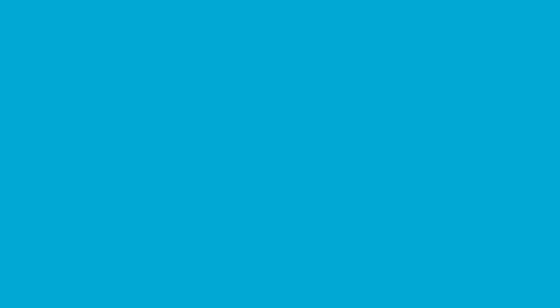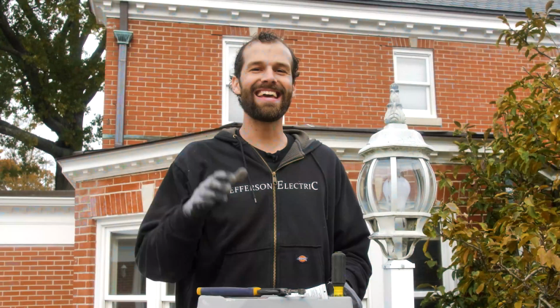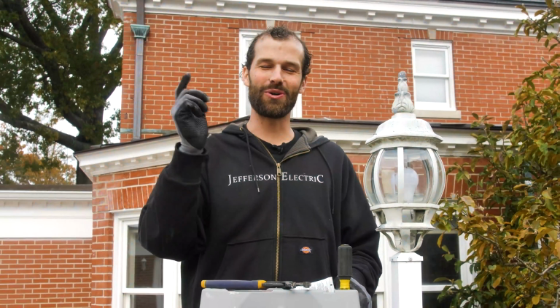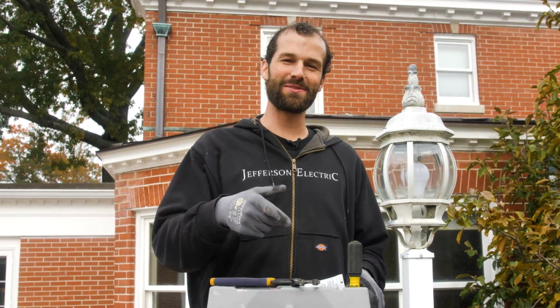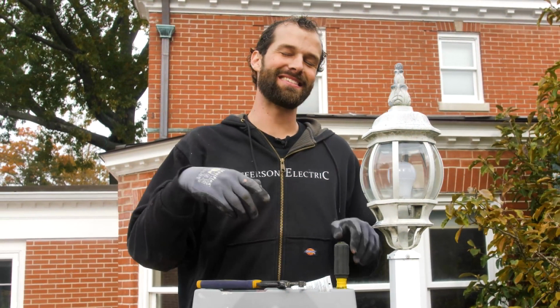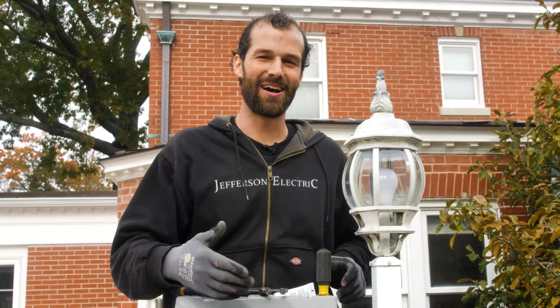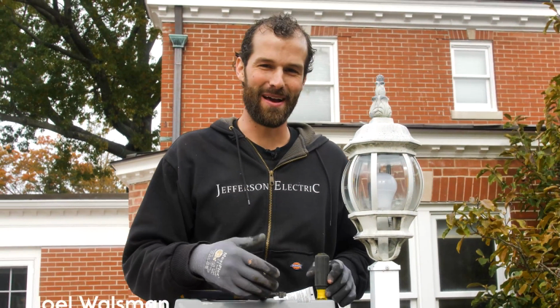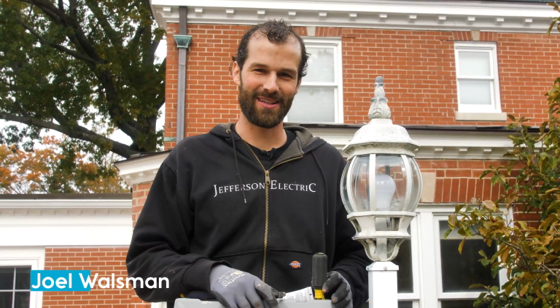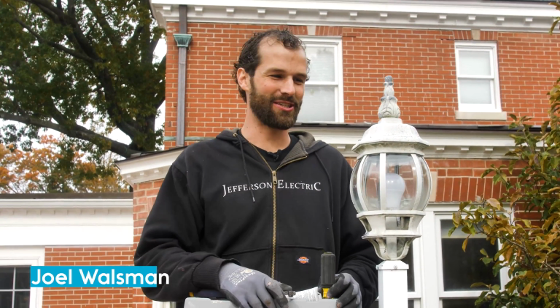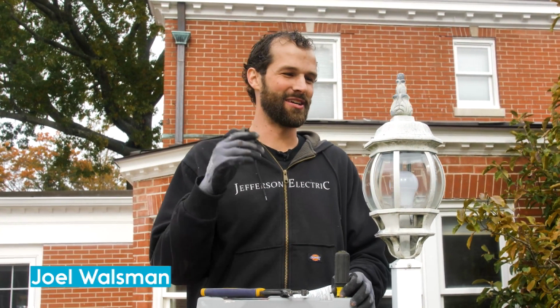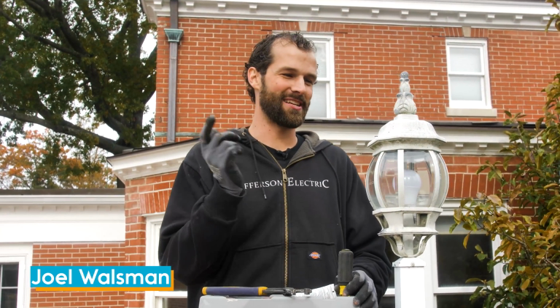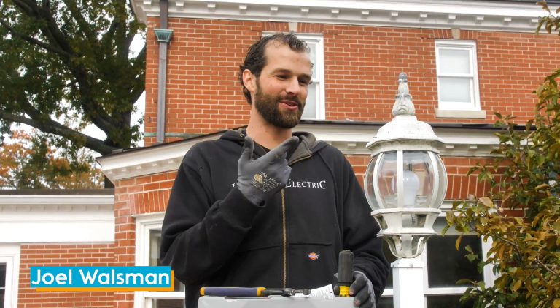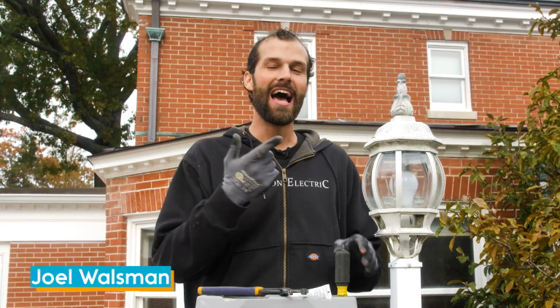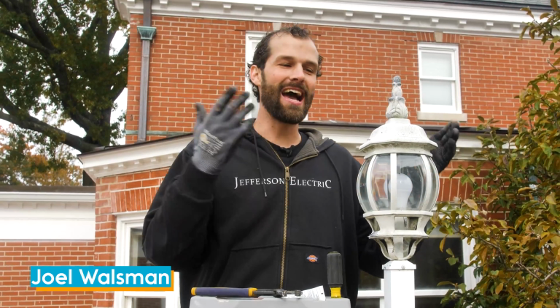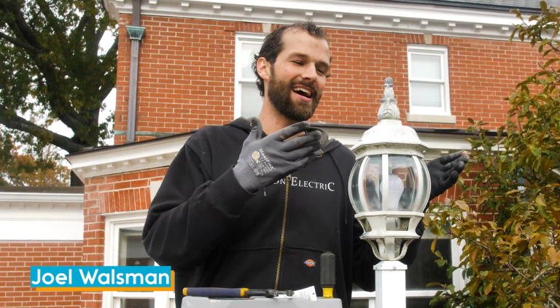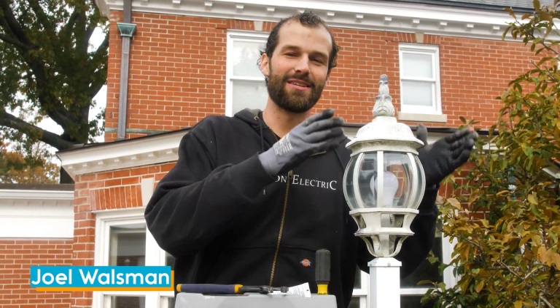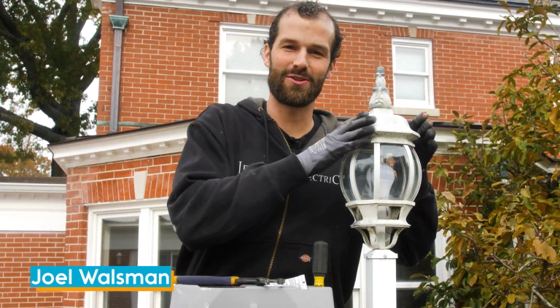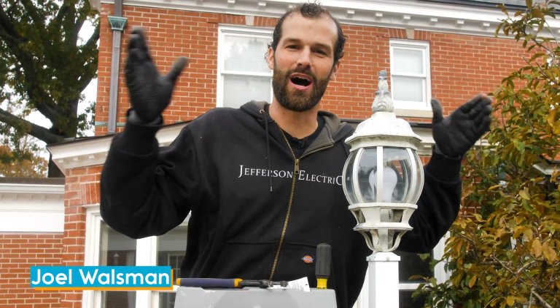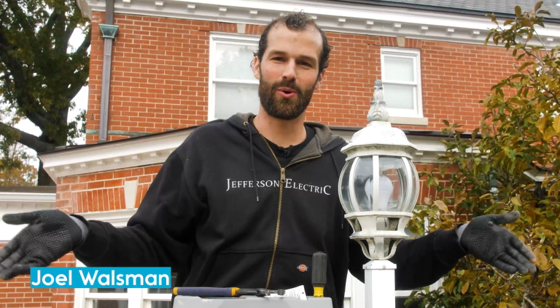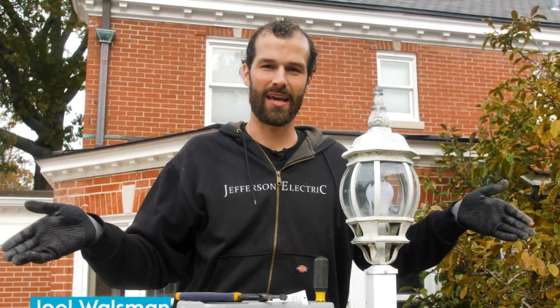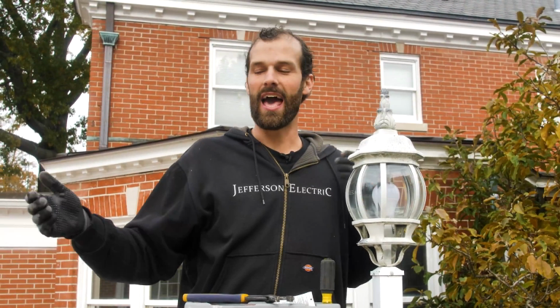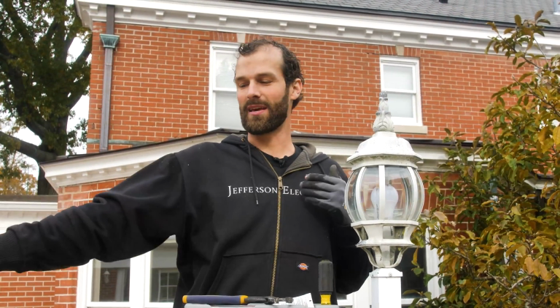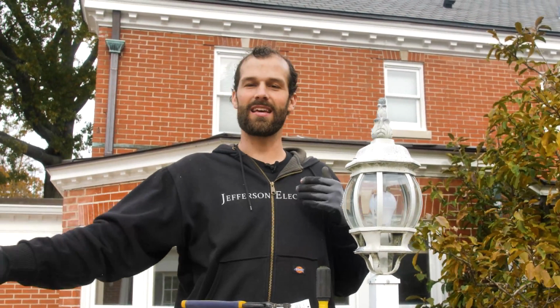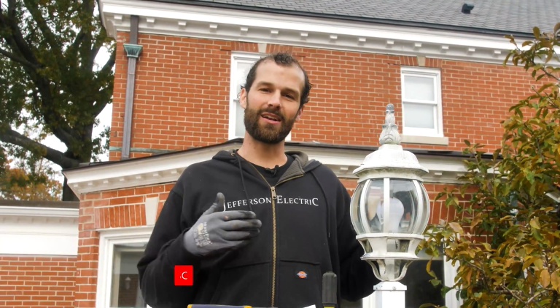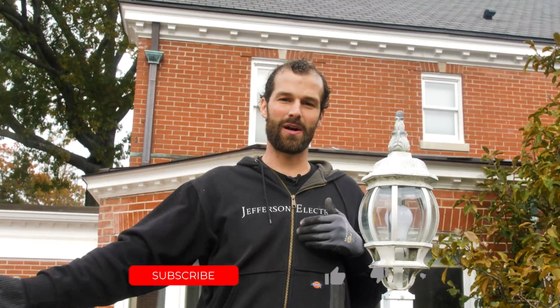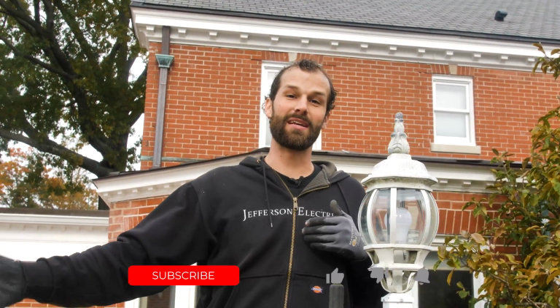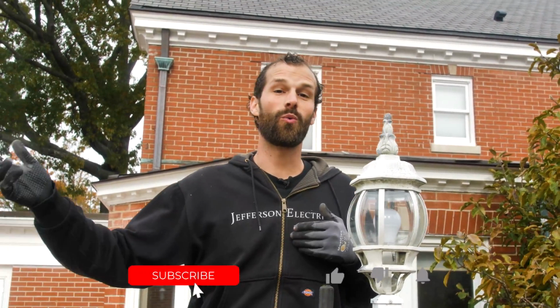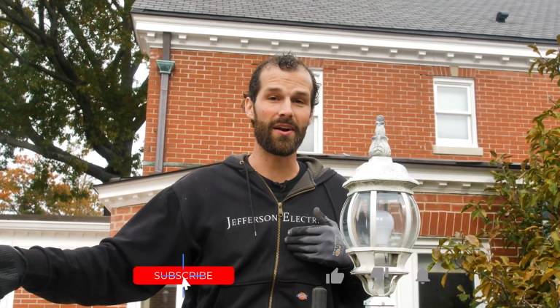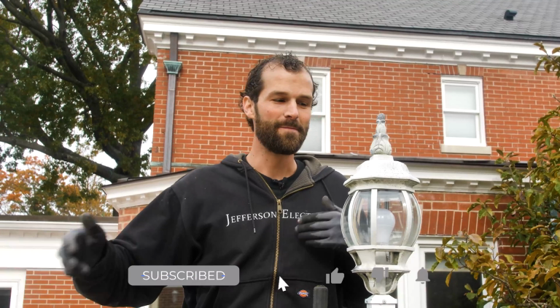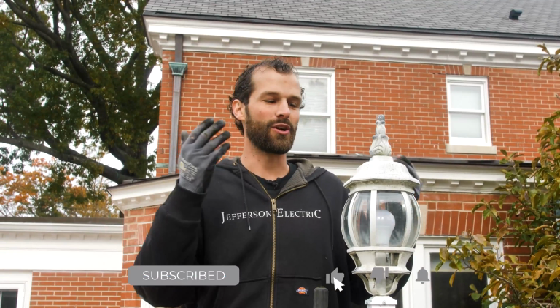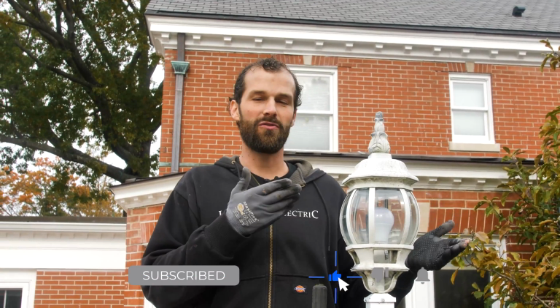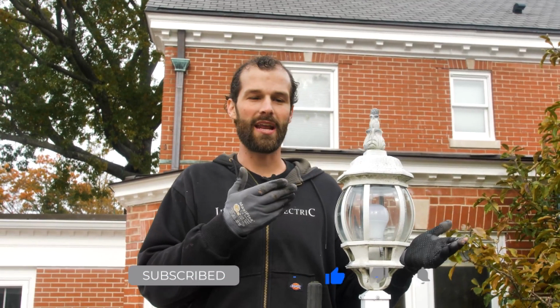Hey, it's Joel Walsman, the CEO and master electrician of Jefferson Electric. I have got these fixtures on my pool deck, and because they're in close proximity to the water, they're 12 volt rated.